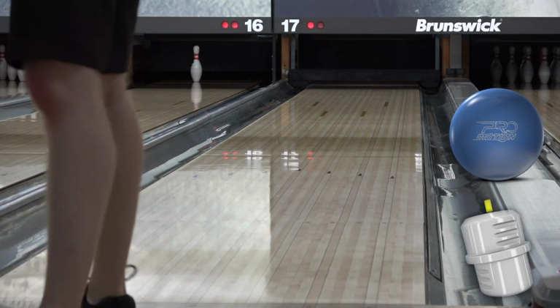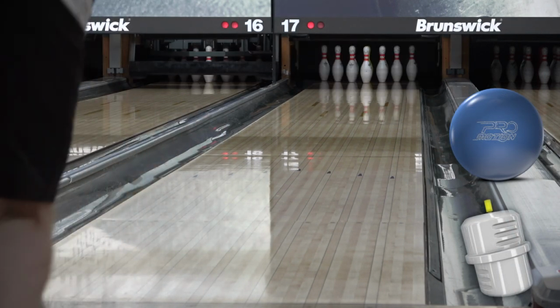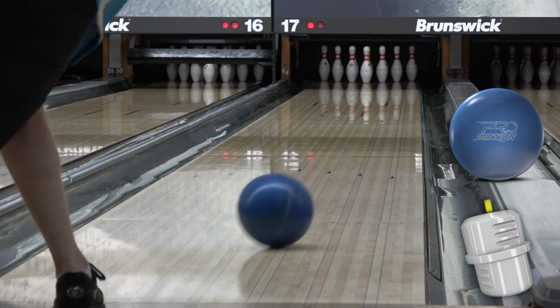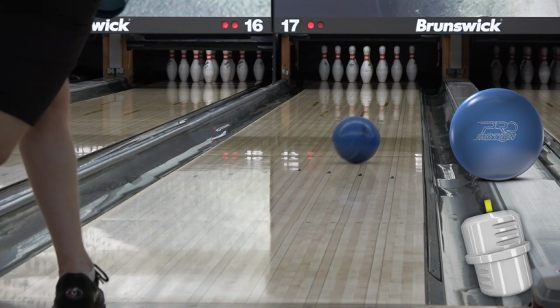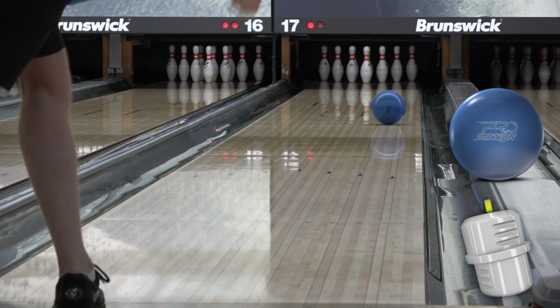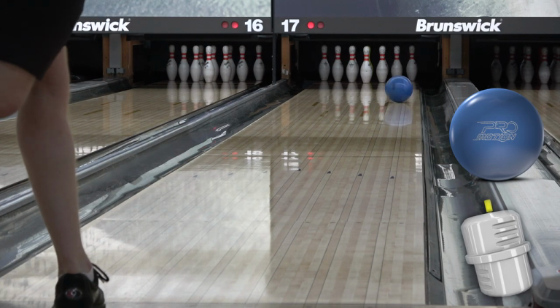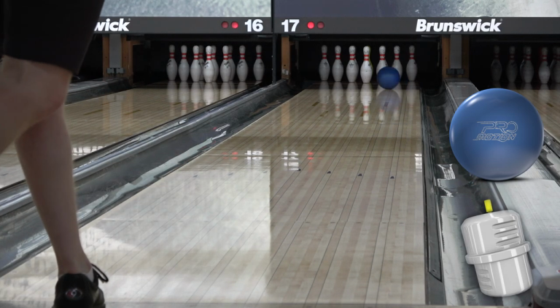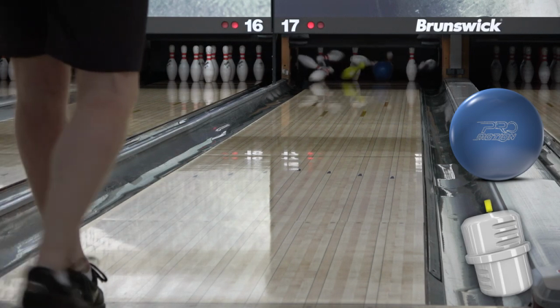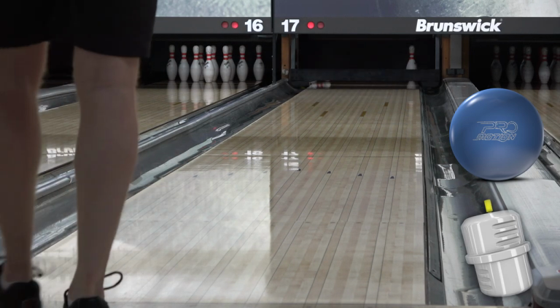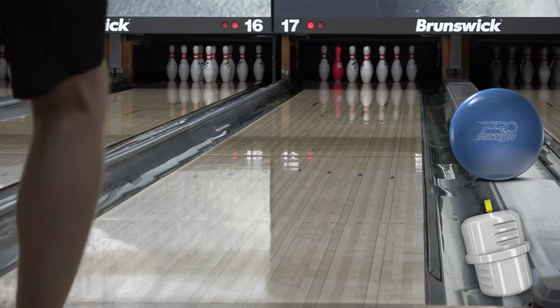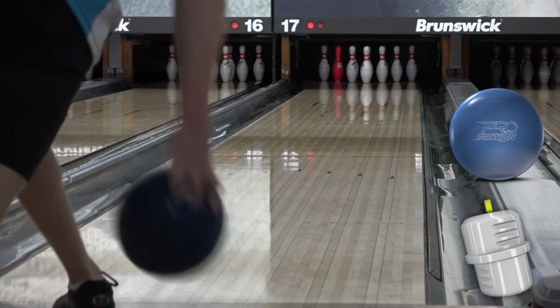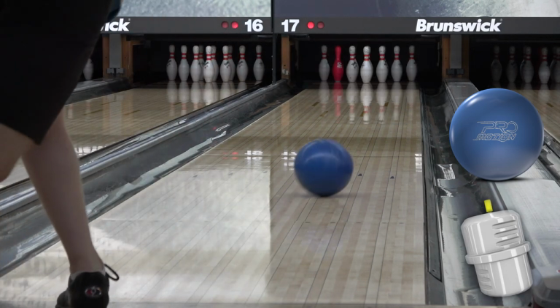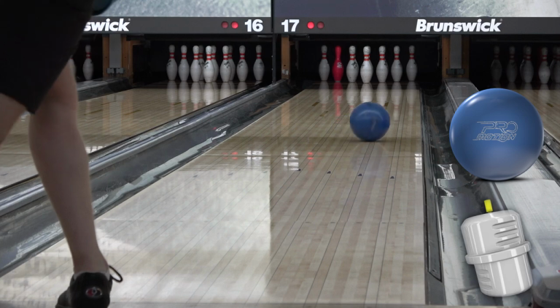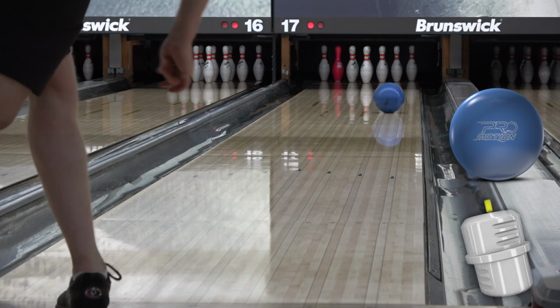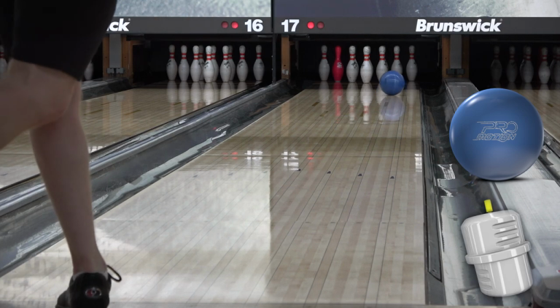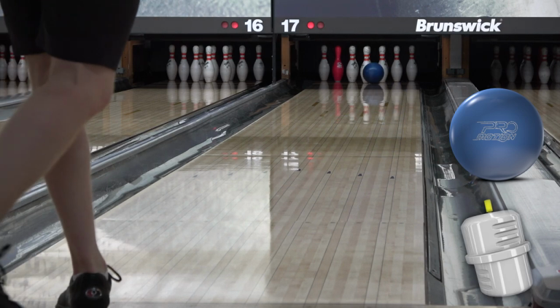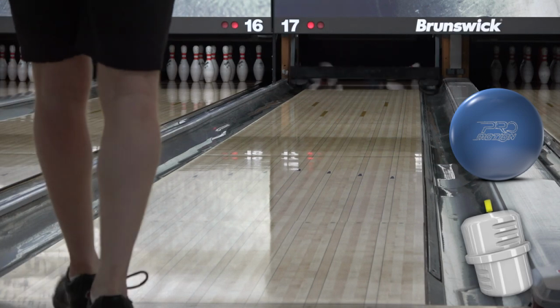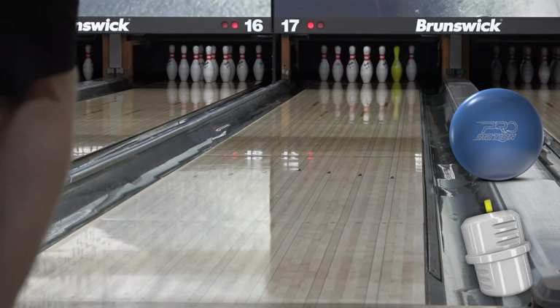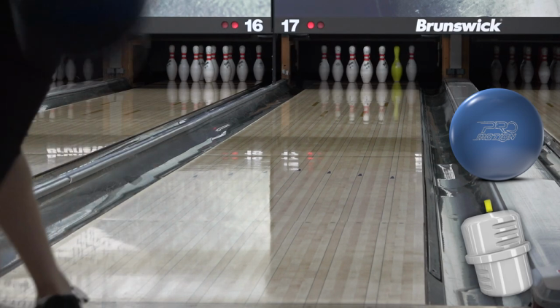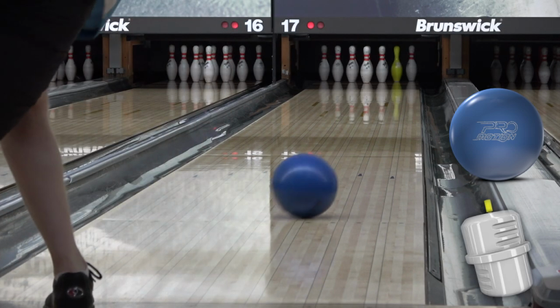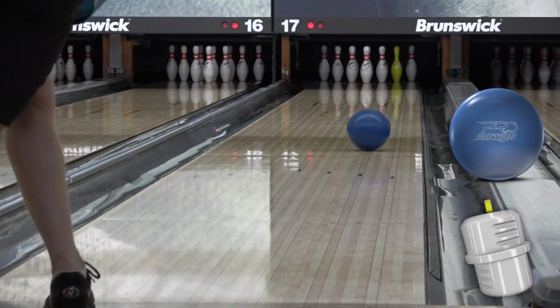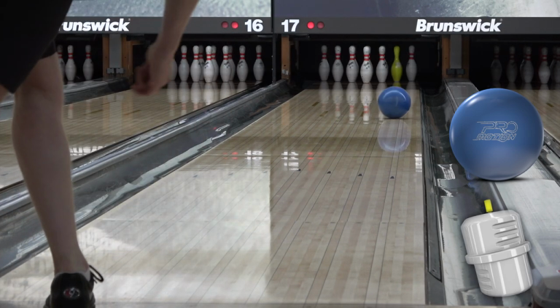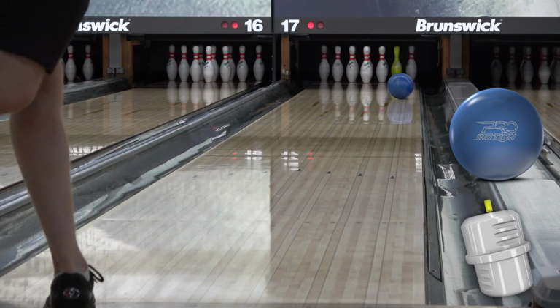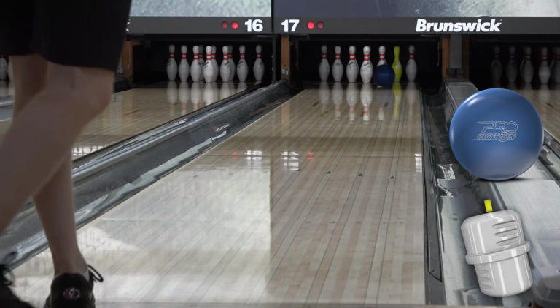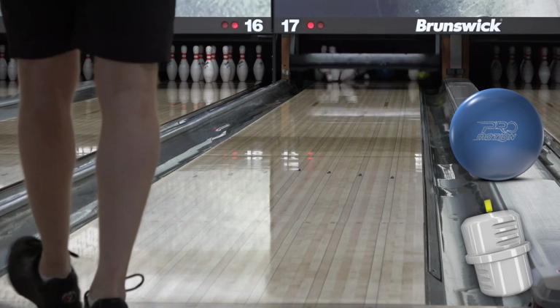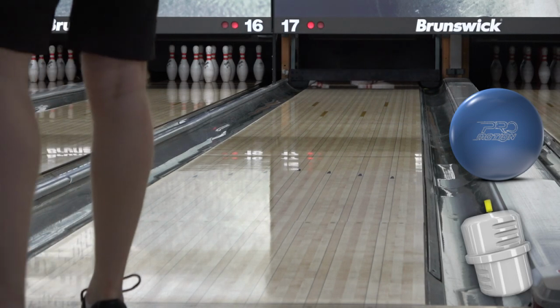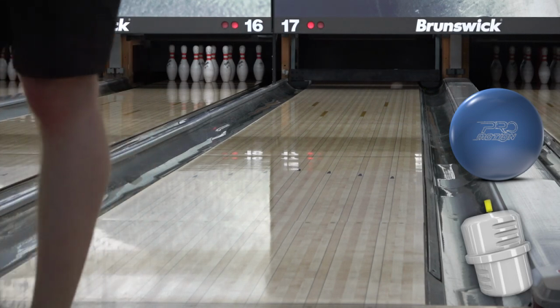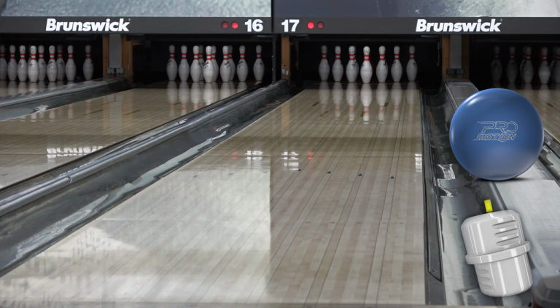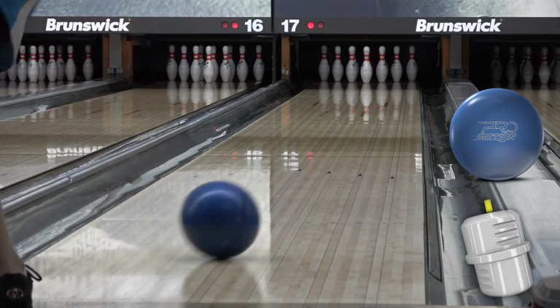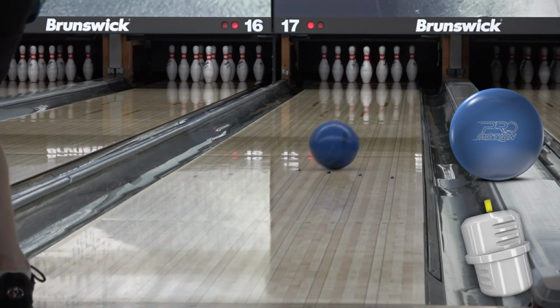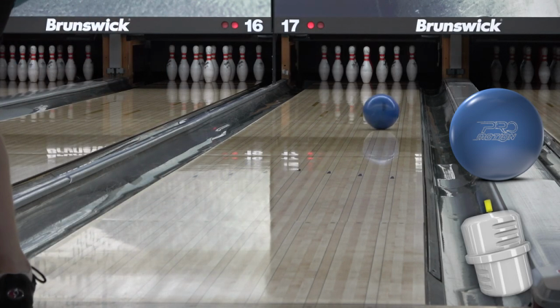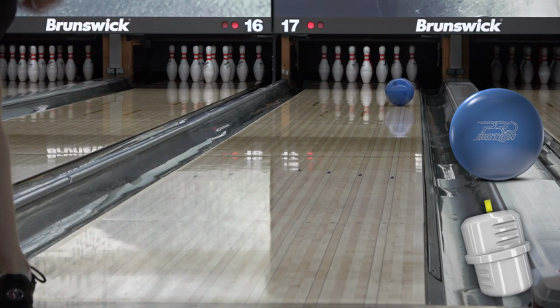I went for a bit more balance in this video. Here at Westridge, we're on the regular house shot, but when we moved to Gage, we'll be on the 2018 USBC Open Championships team pattern, so we'll get a couple different looks and a more well-rounded idea of what this ball does.